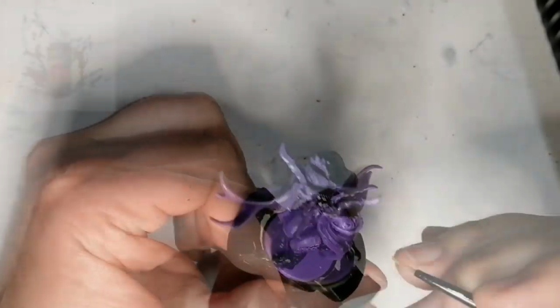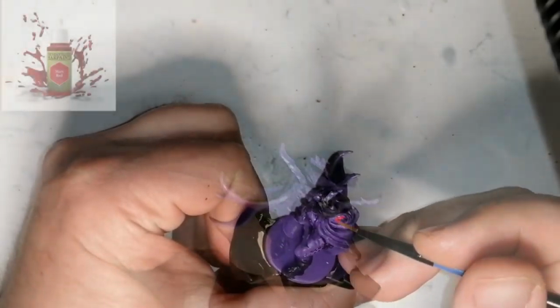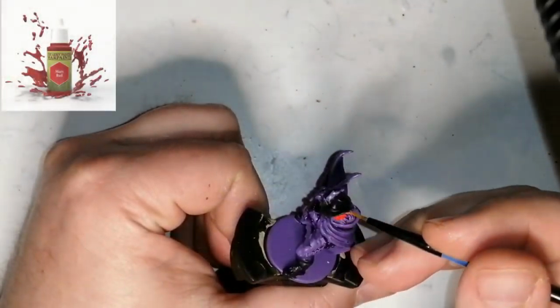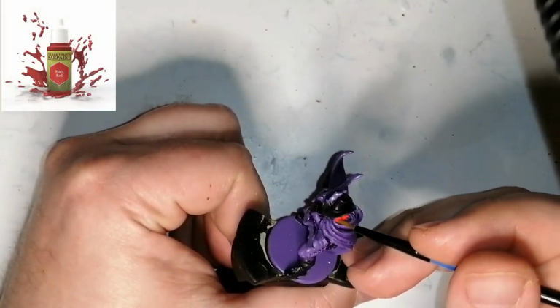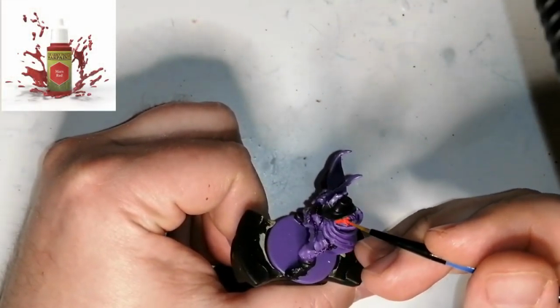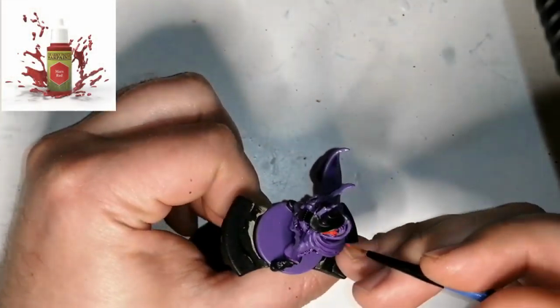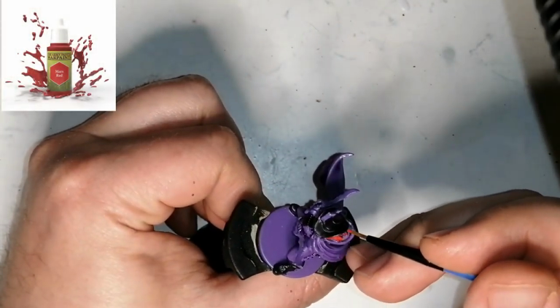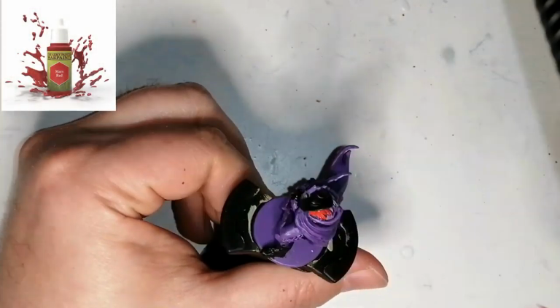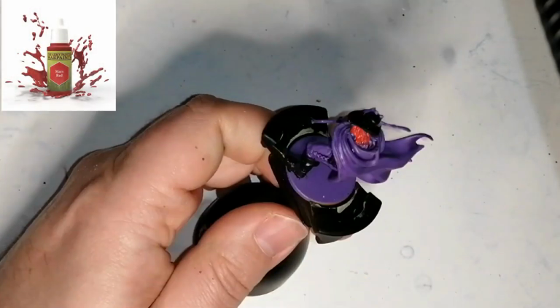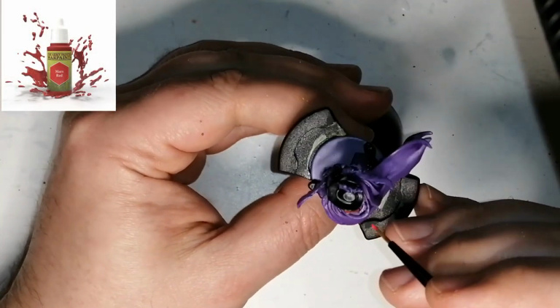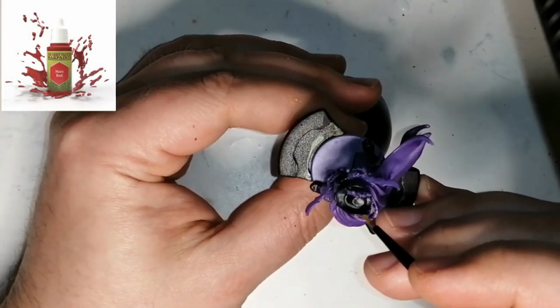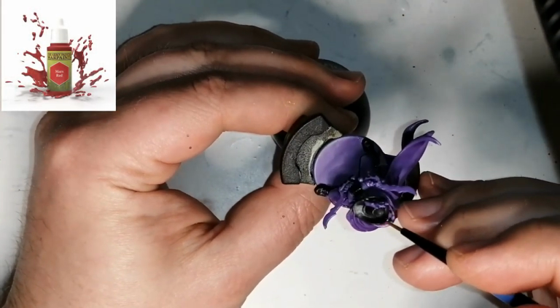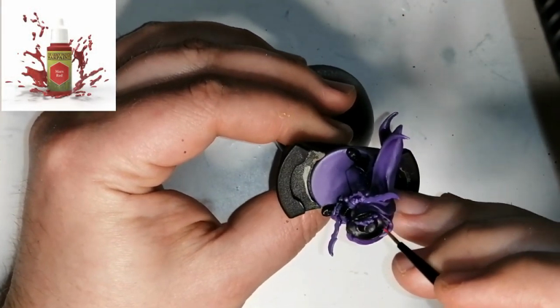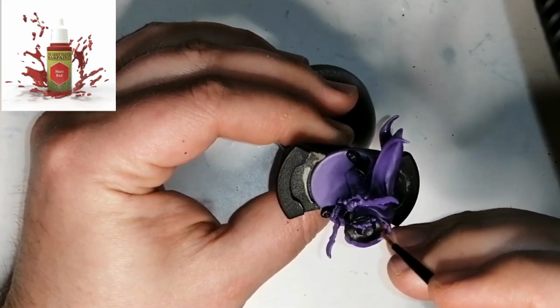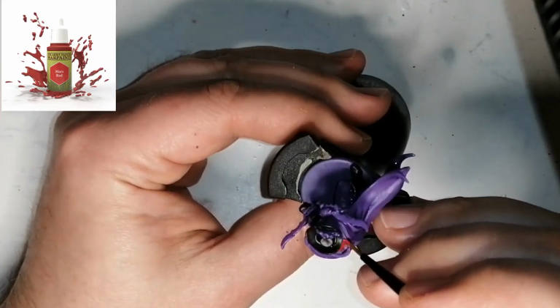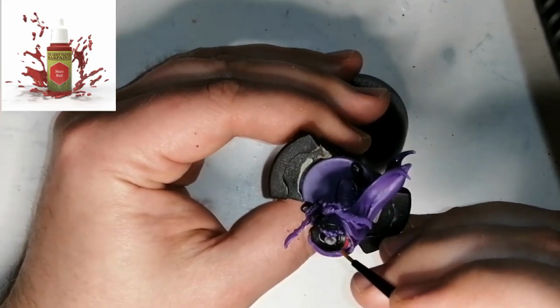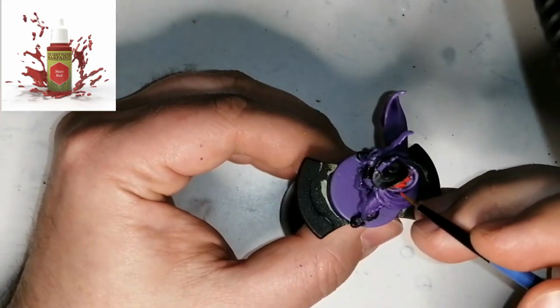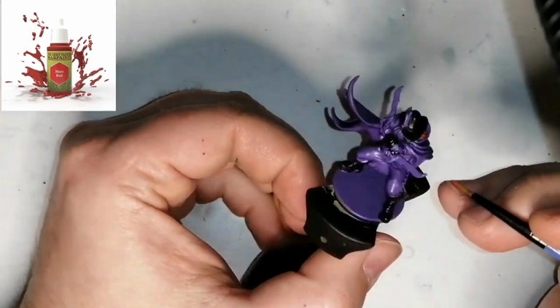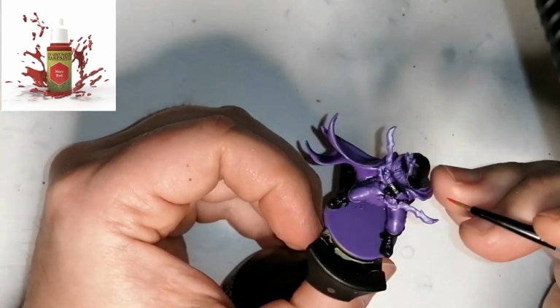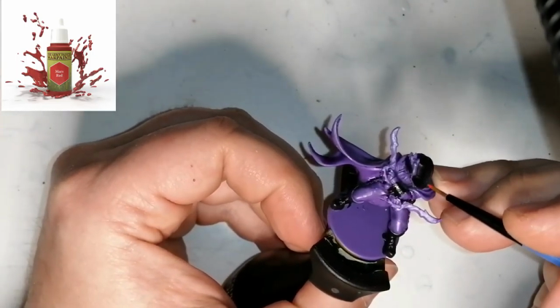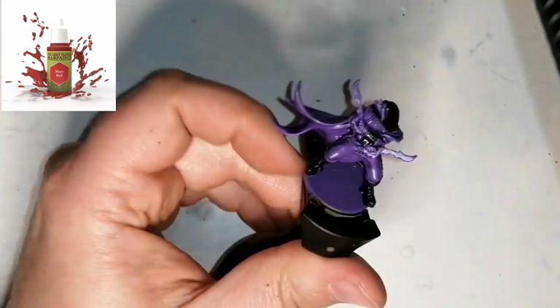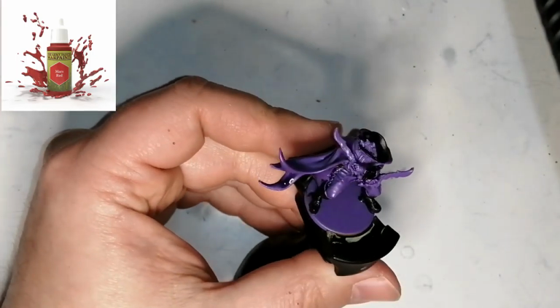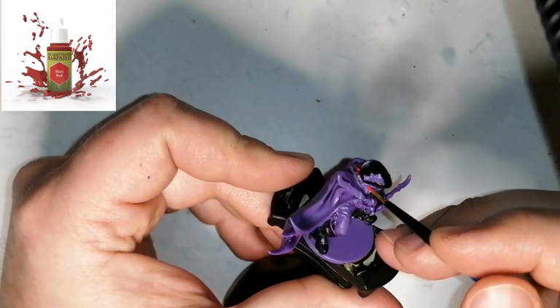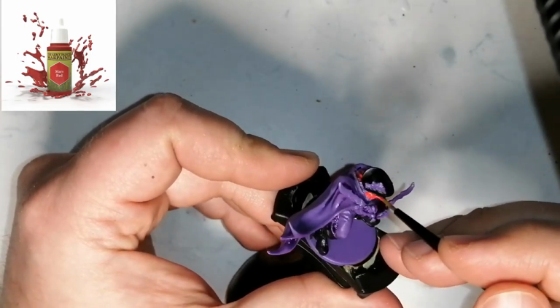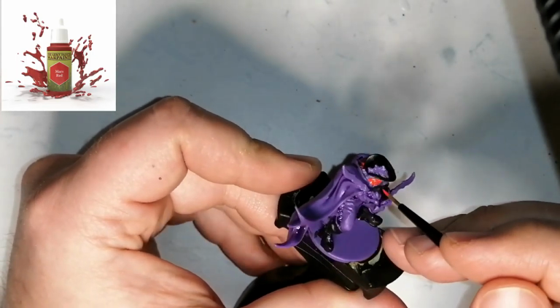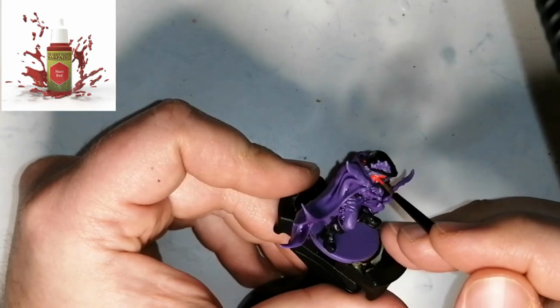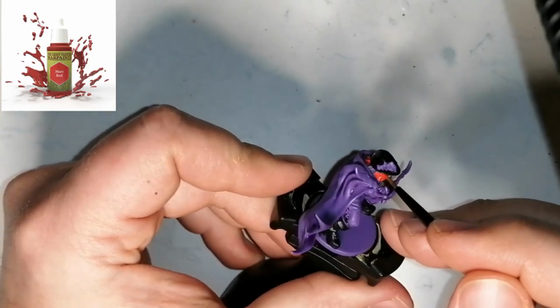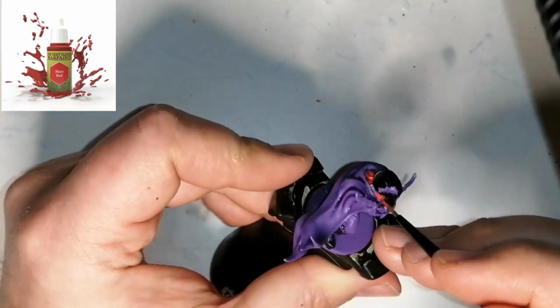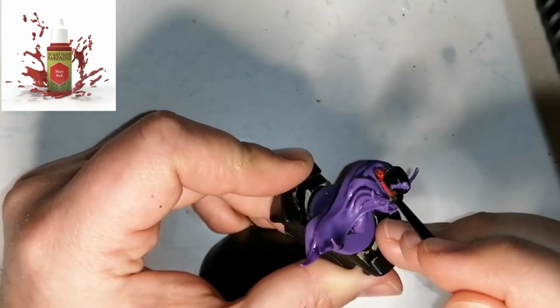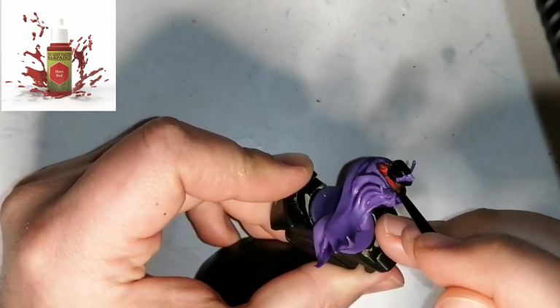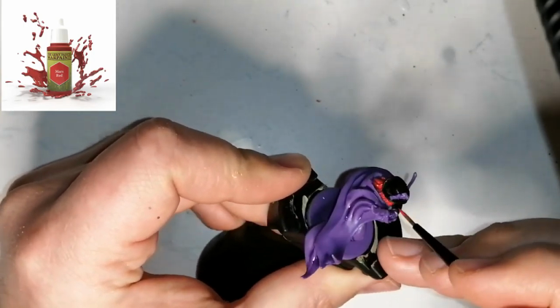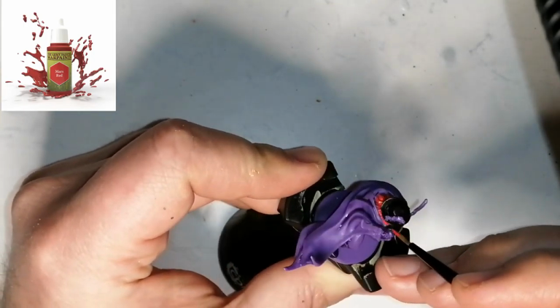This guy had a little bit more of a brownish auburn hair going, but I went with Mars Red because it had more of an orangey look, and with the wash later on it gives it the brownish finish. It looks a little brighter than I wanted, but it still turns out pretty good.